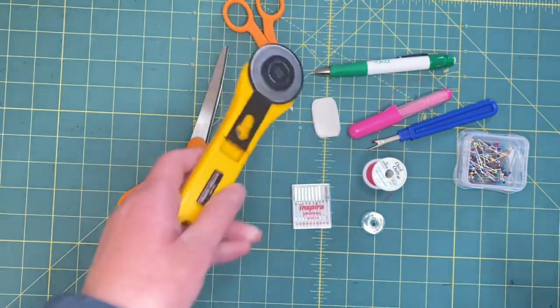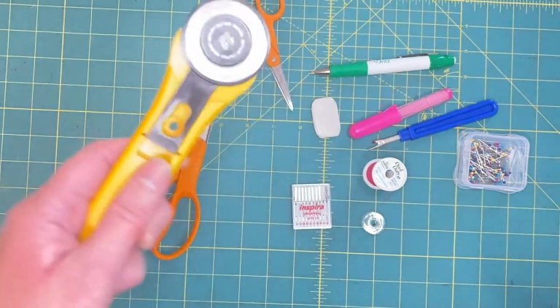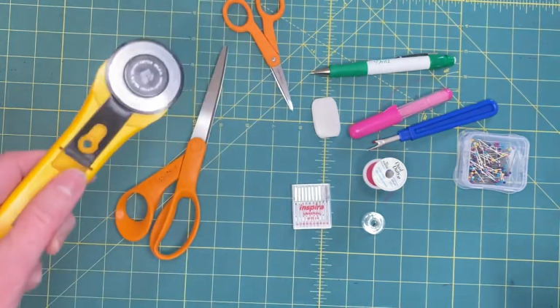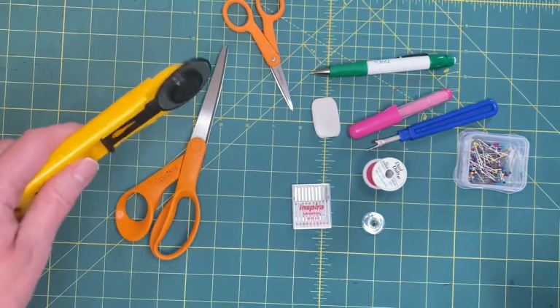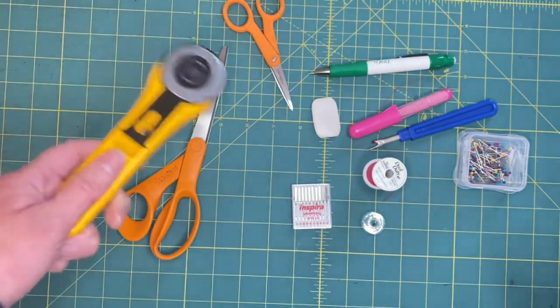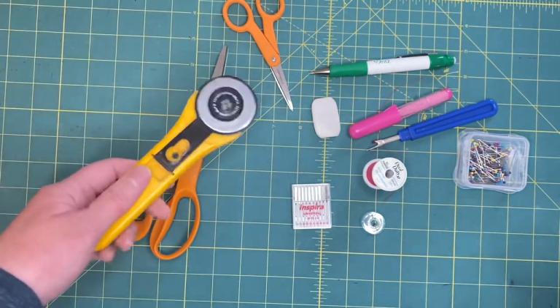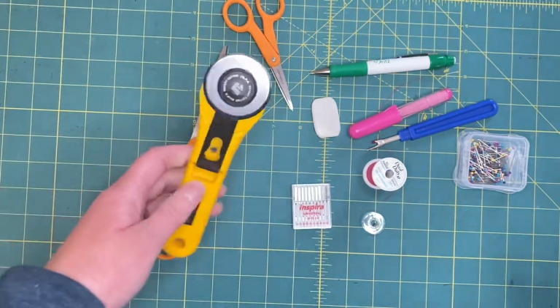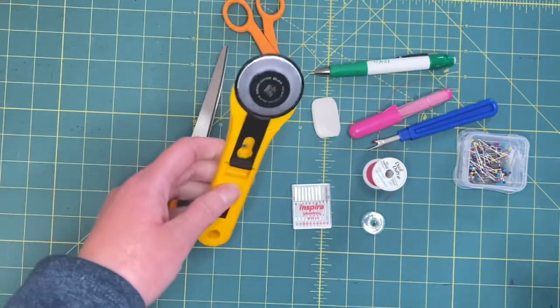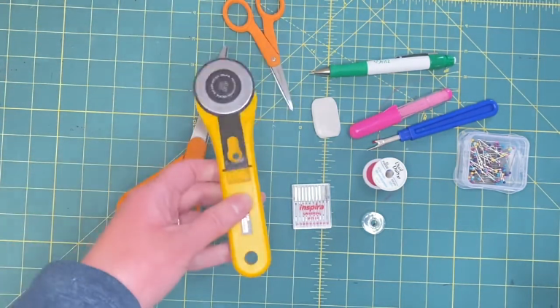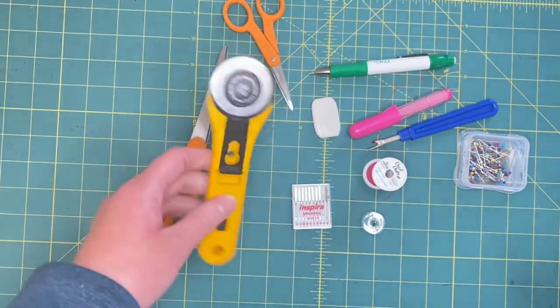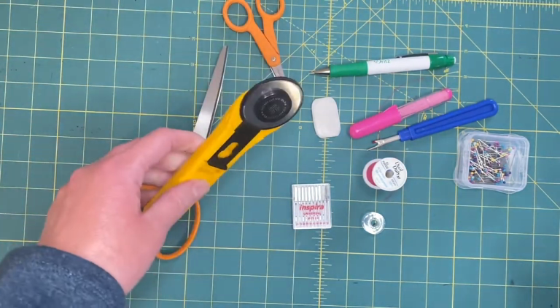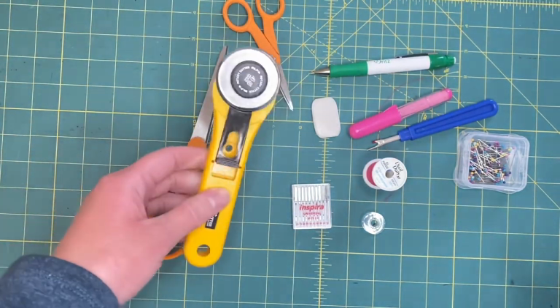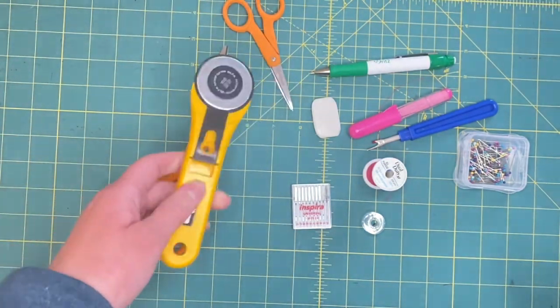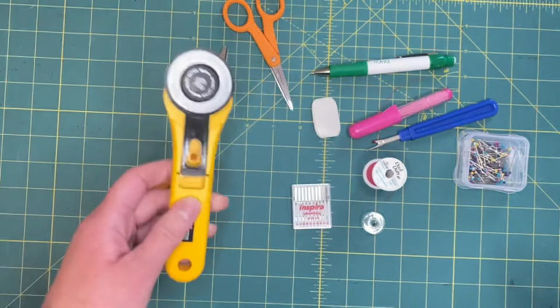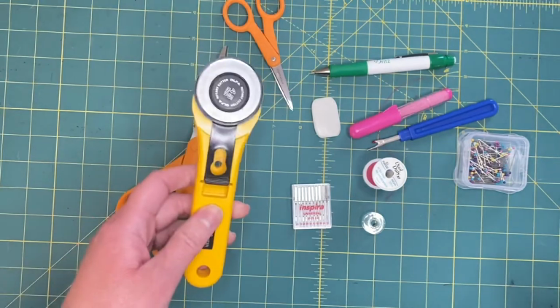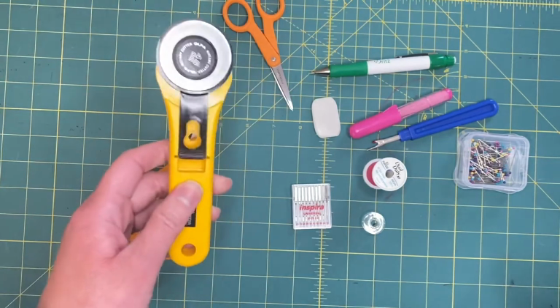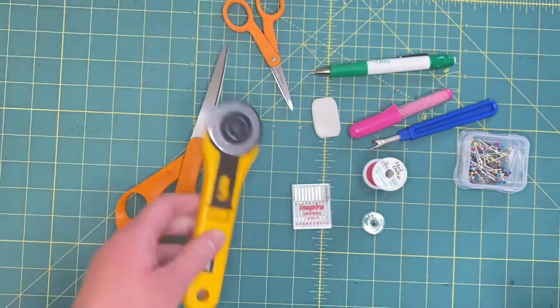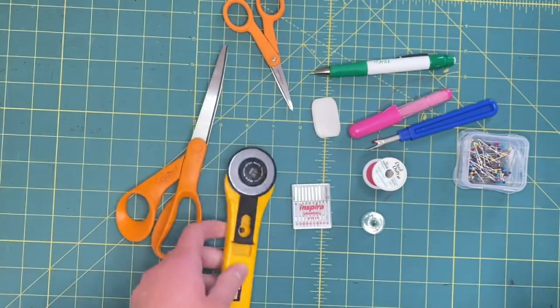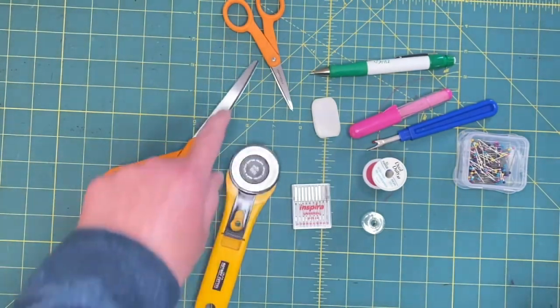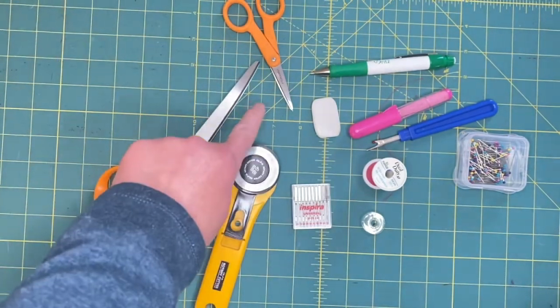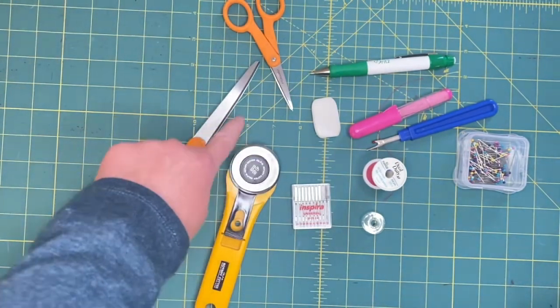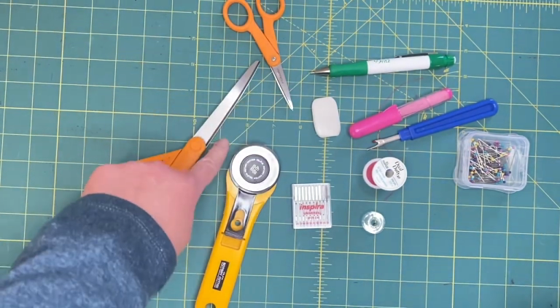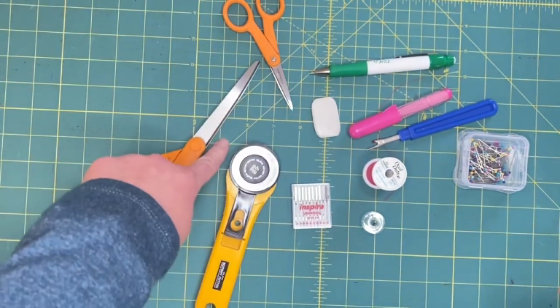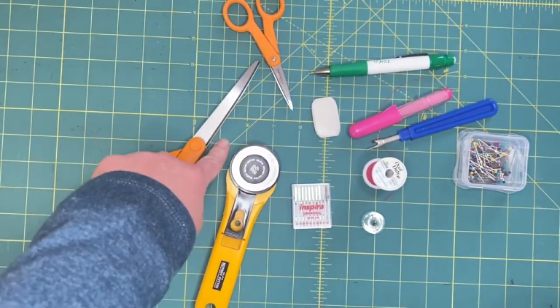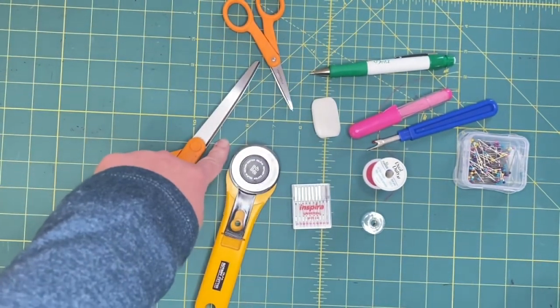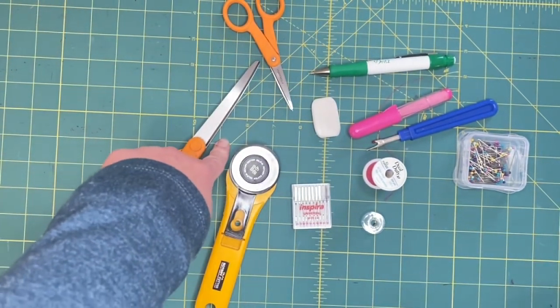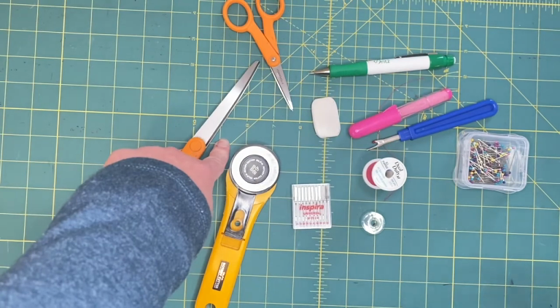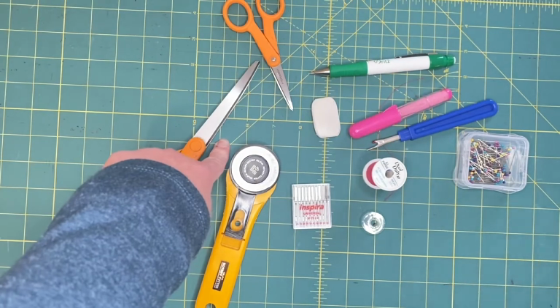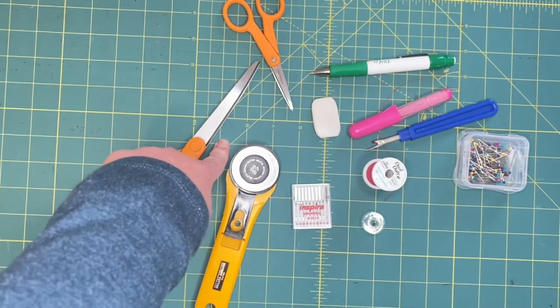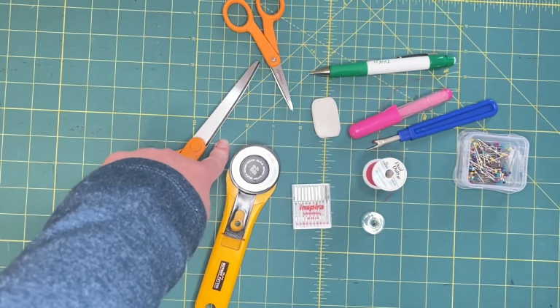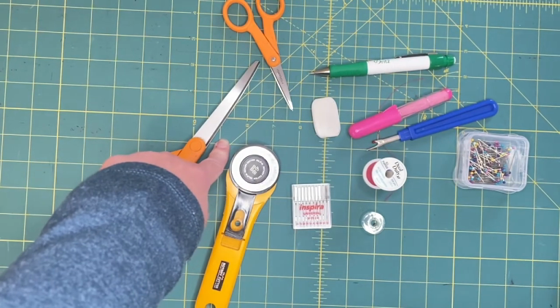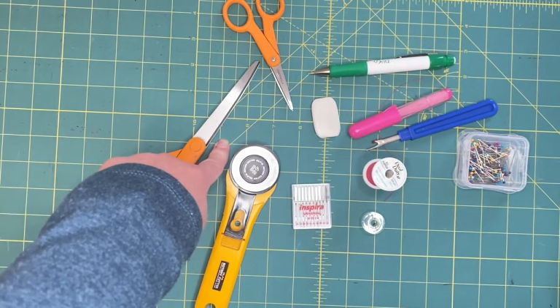If you don't want scissors, you can use a rotary cutter. But if you do get a rotary cutter, get yourself a cutting mat - otherwise you're going to cut up your table and then everybody's going to be upset.